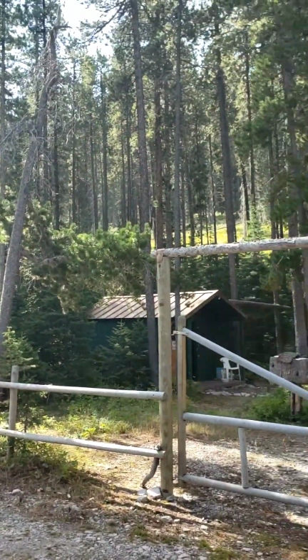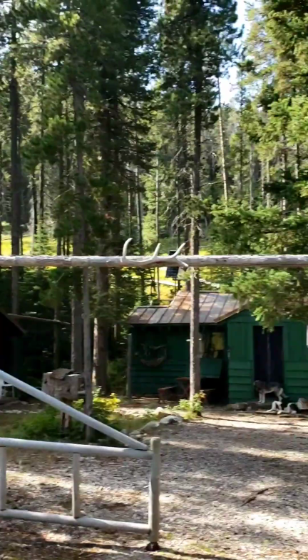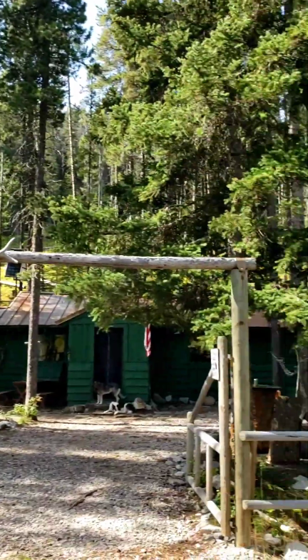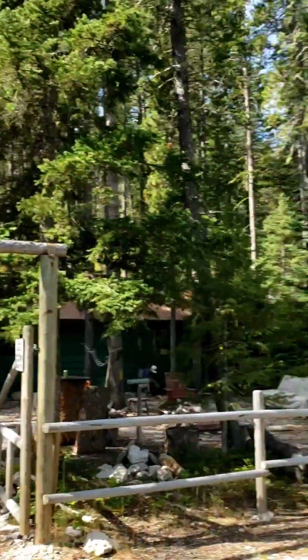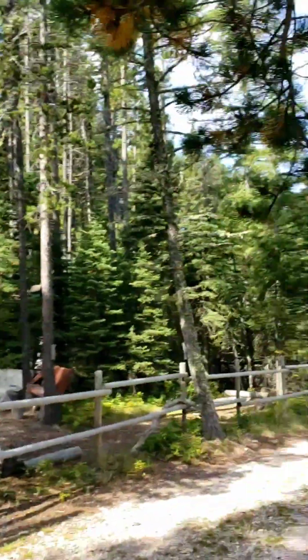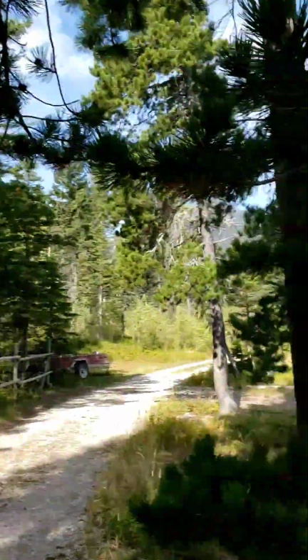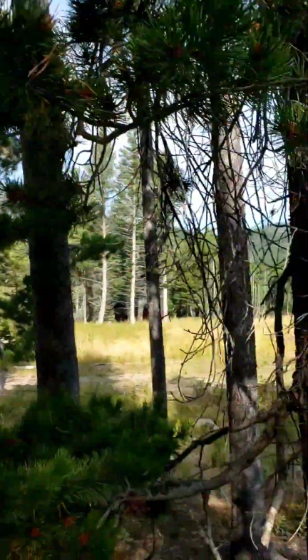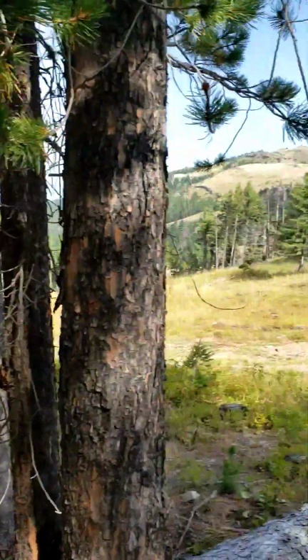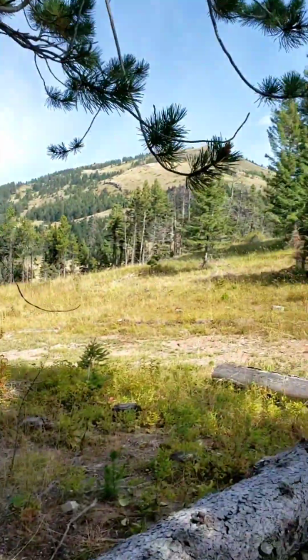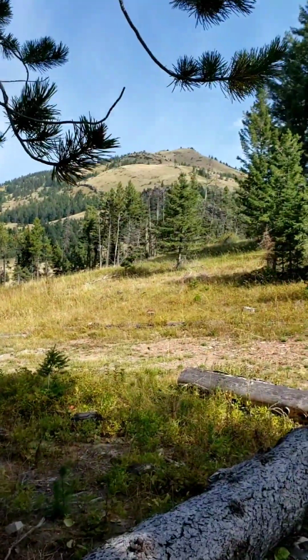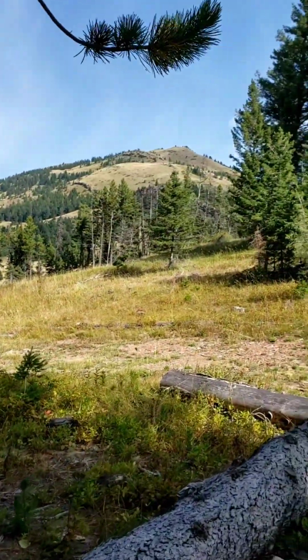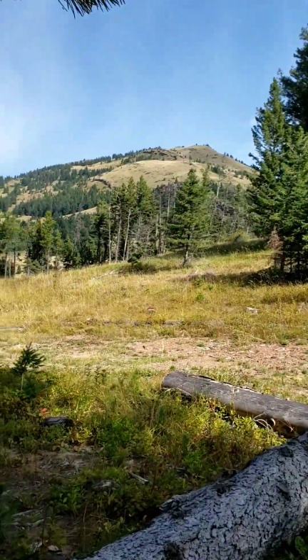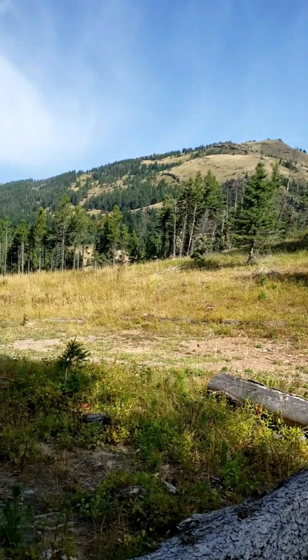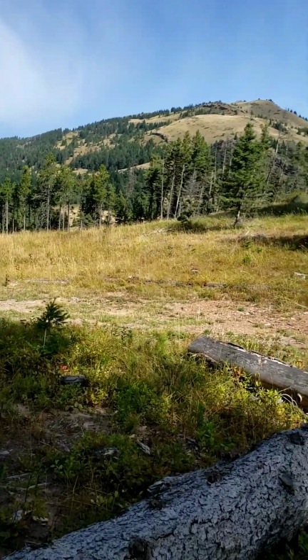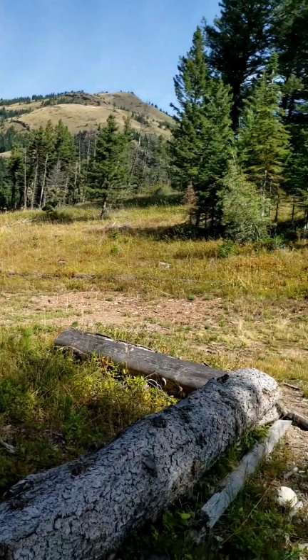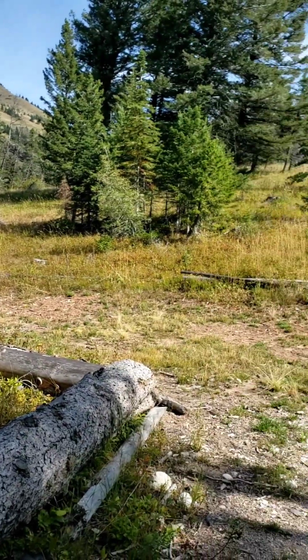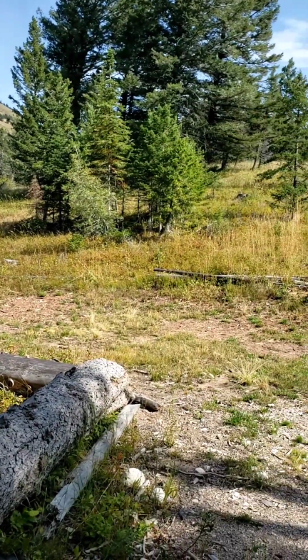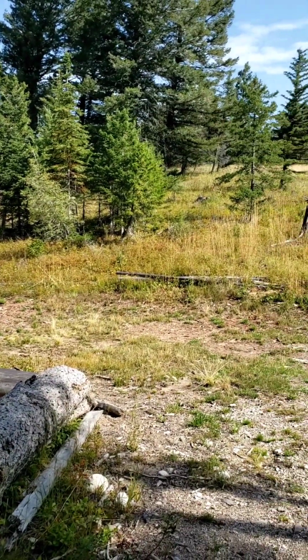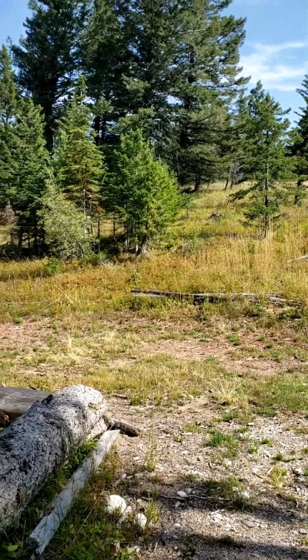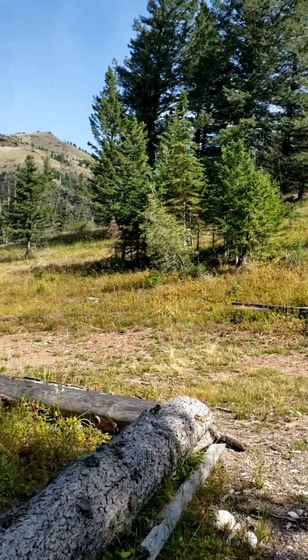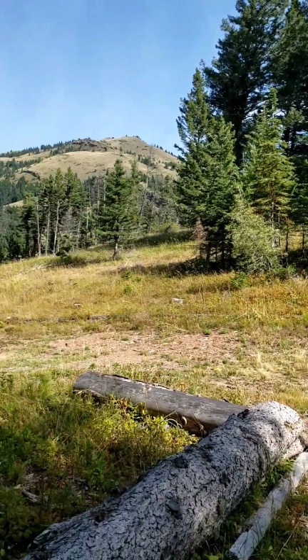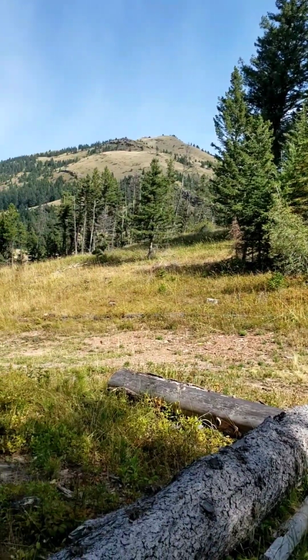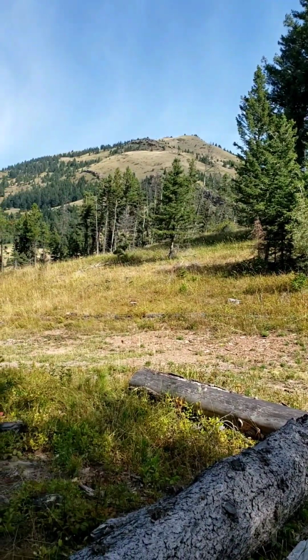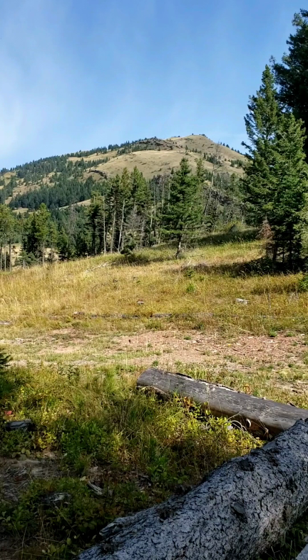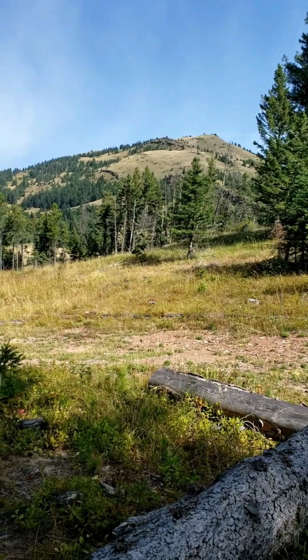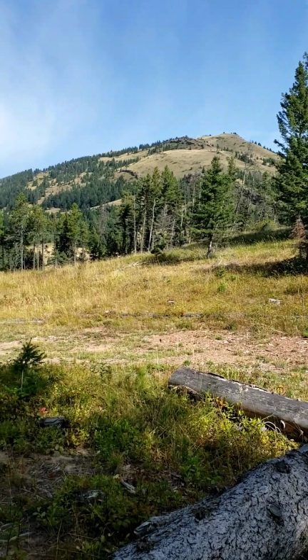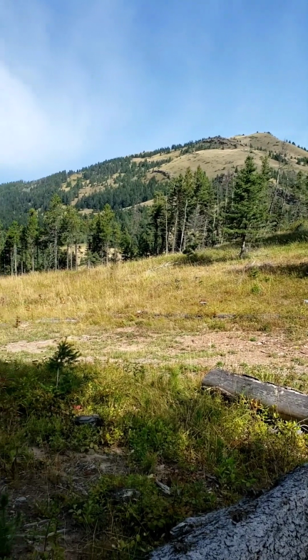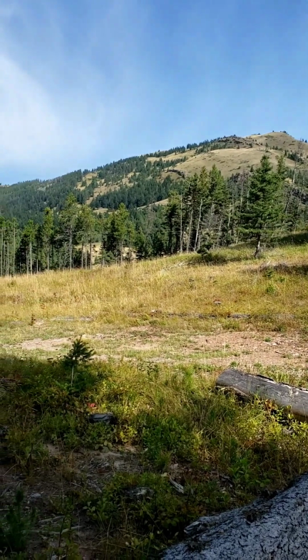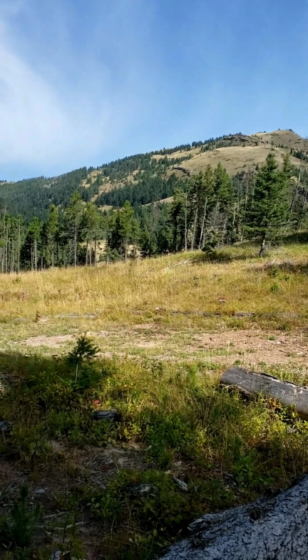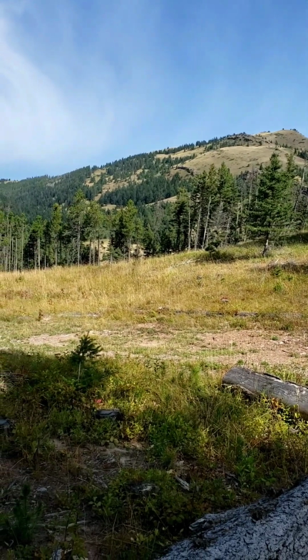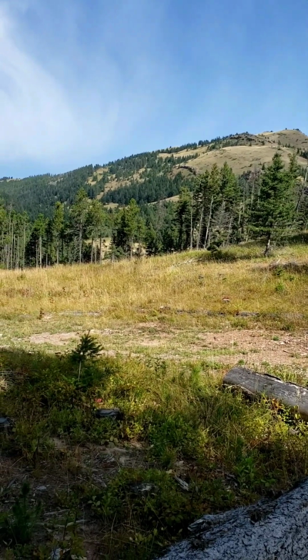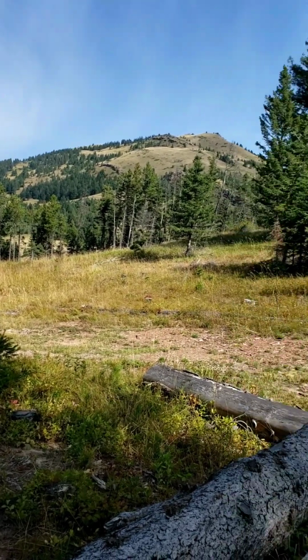God, it's beautiful though. I mean, if I could just have my actual shop right here — be able to play in my shop all day and then sleep in my cabin. That's every man's dream.